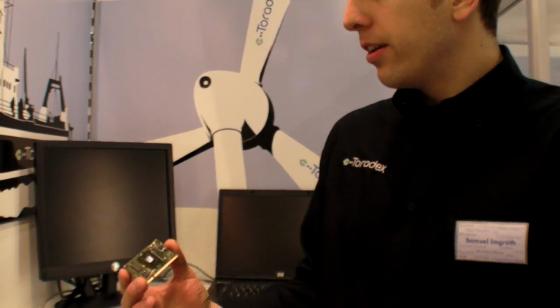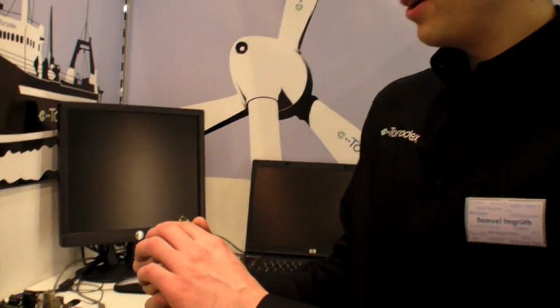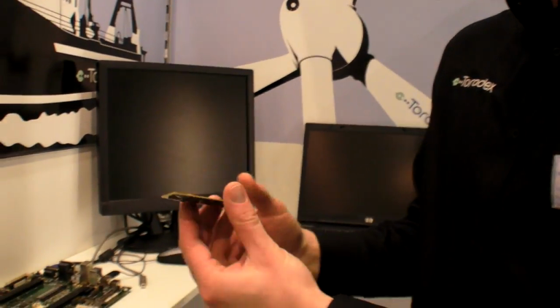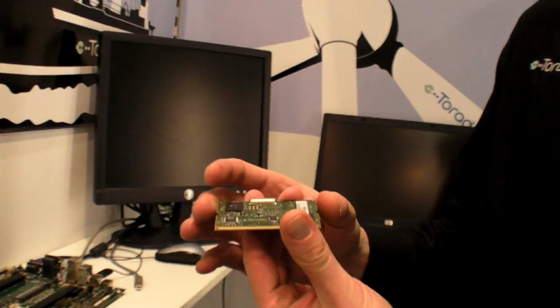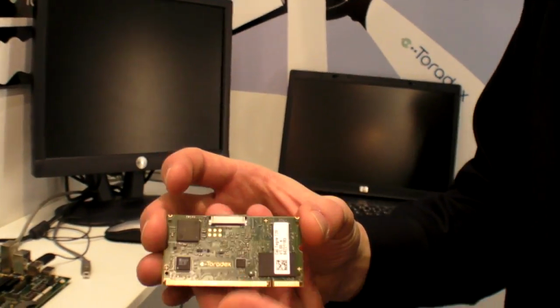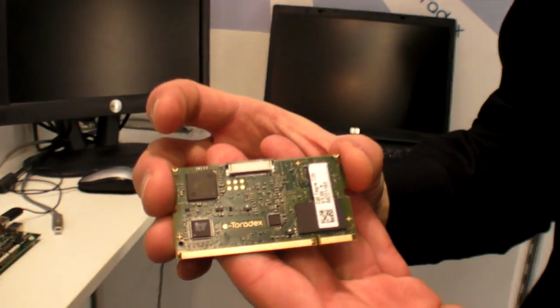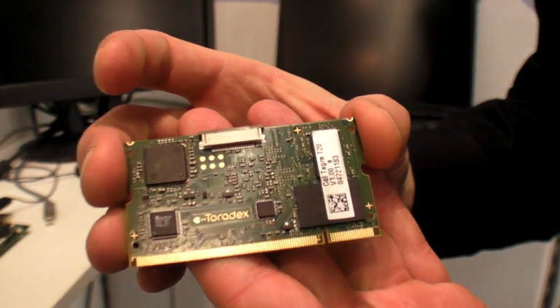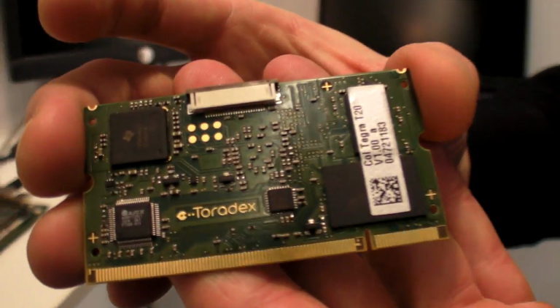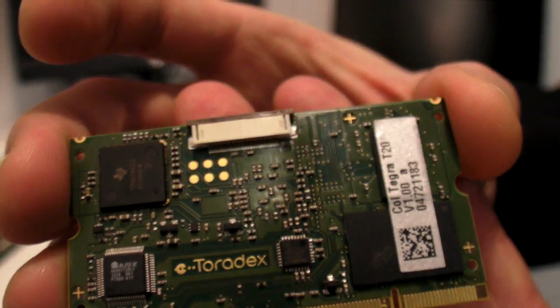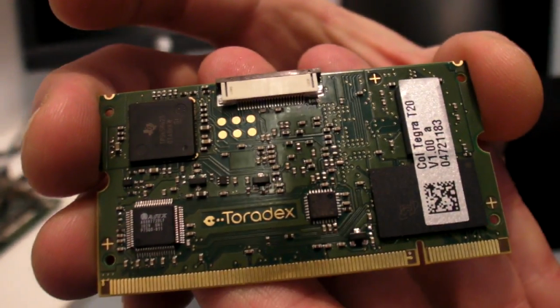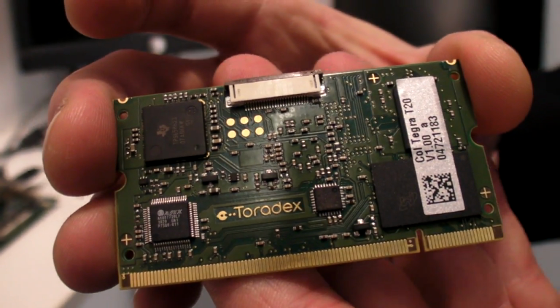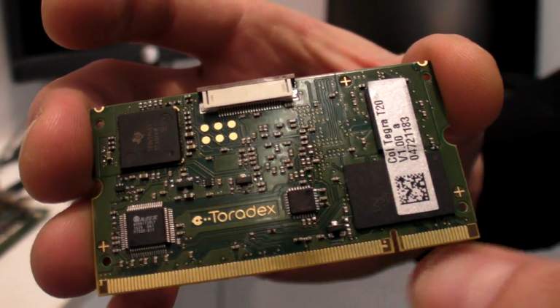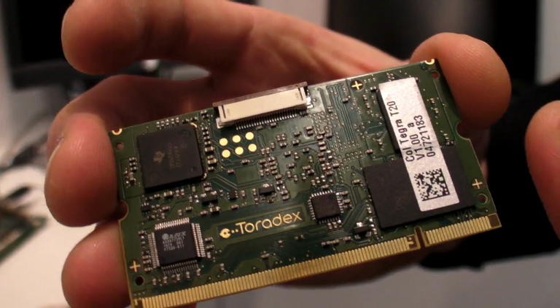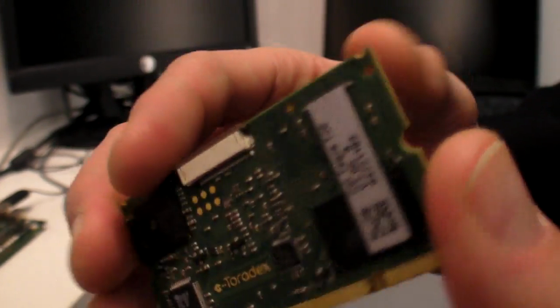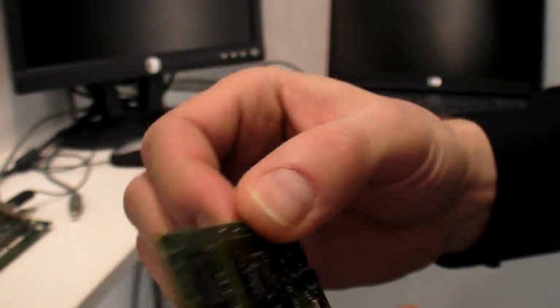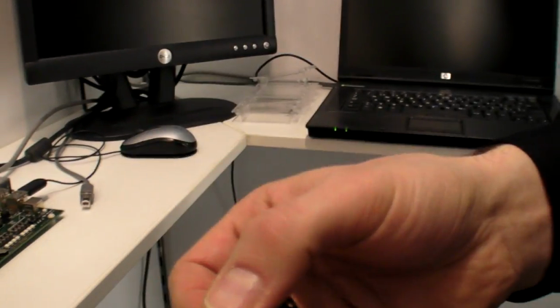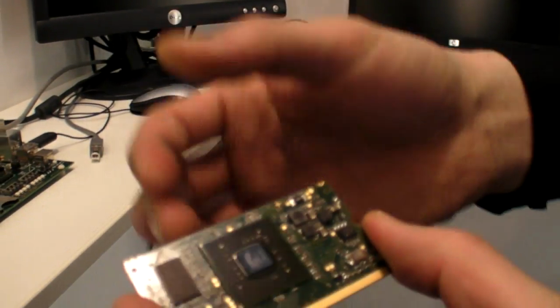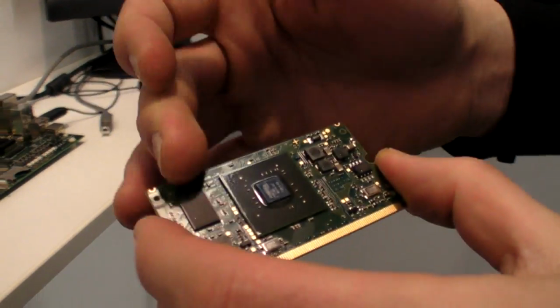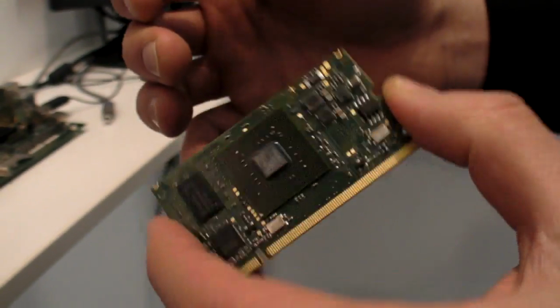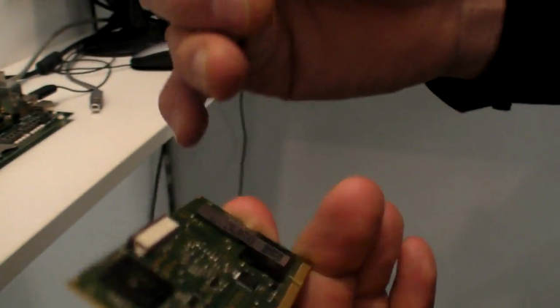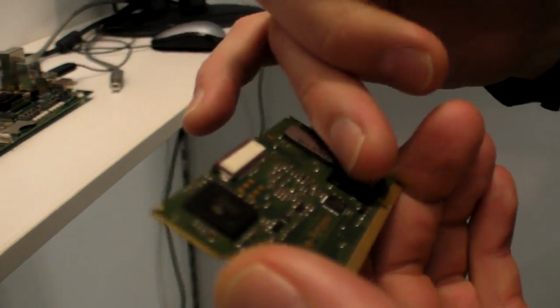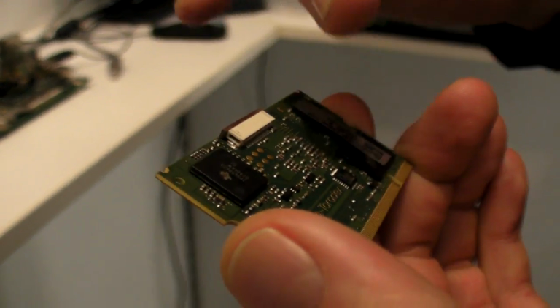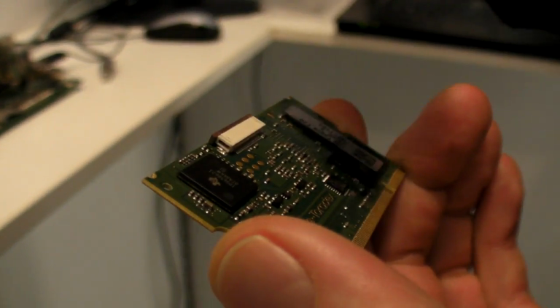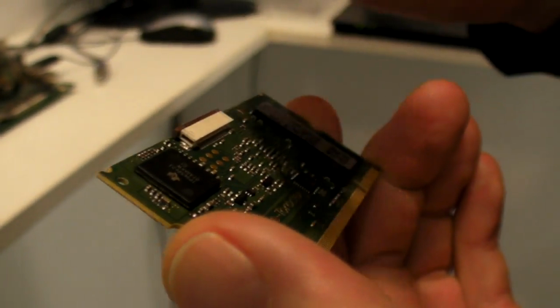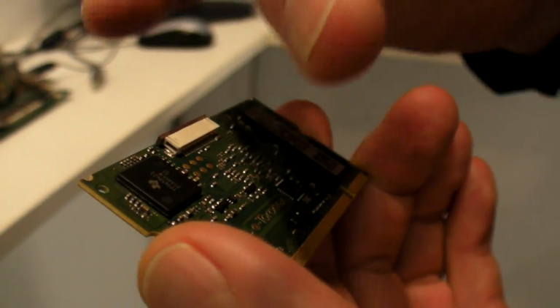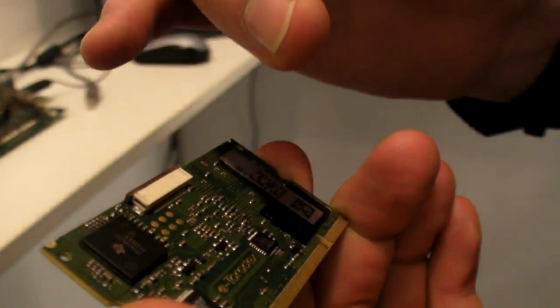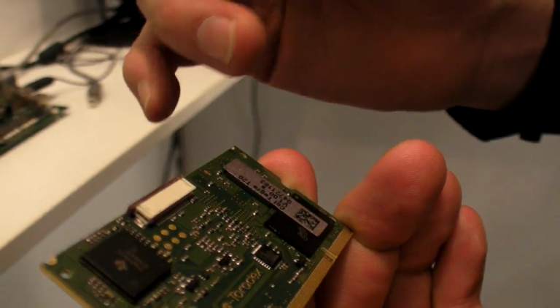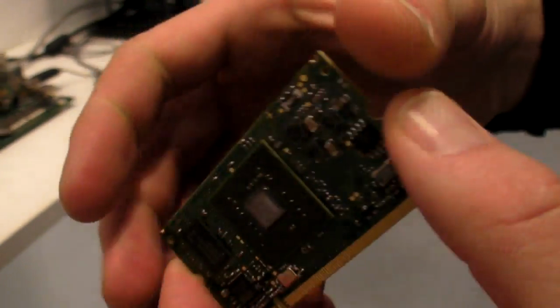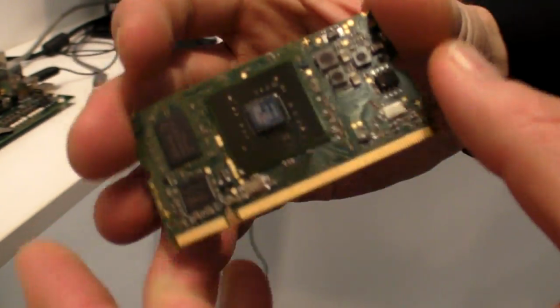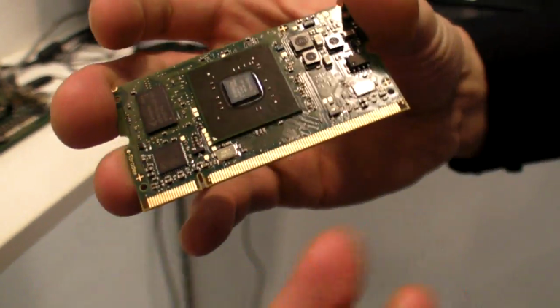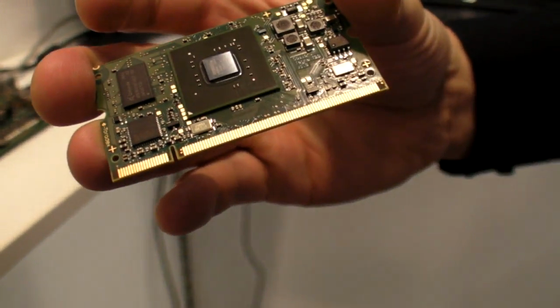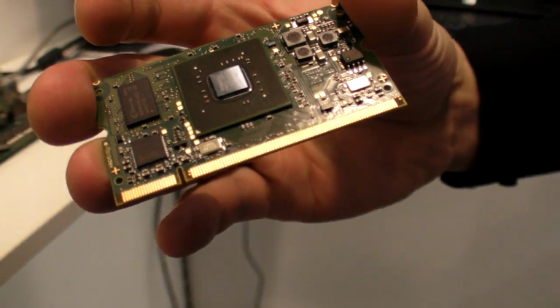You have pretty much everything you need on the module, like on a netbook. So it's the Tegra 2 CPU, we have memory, we have flash, power controller, ethernet, and even a touch and audio controller.